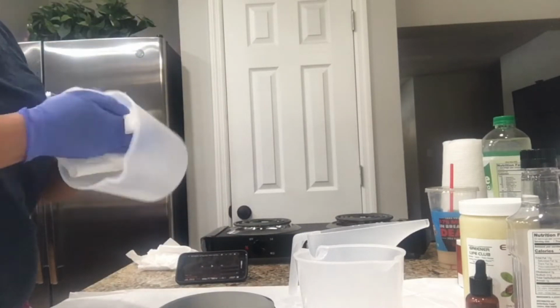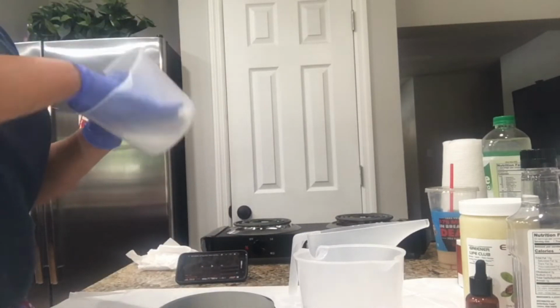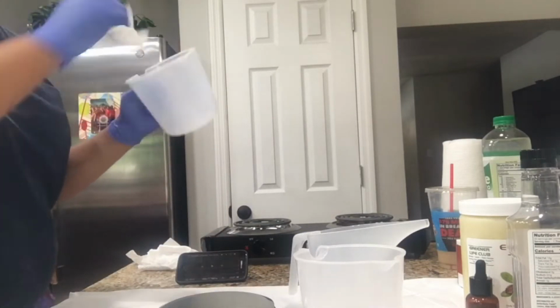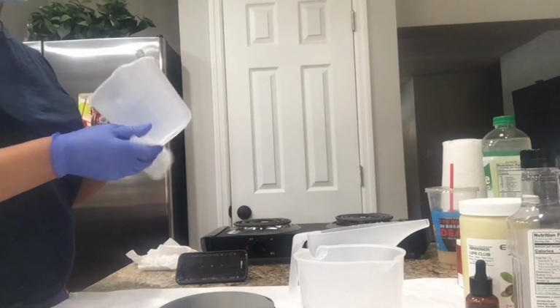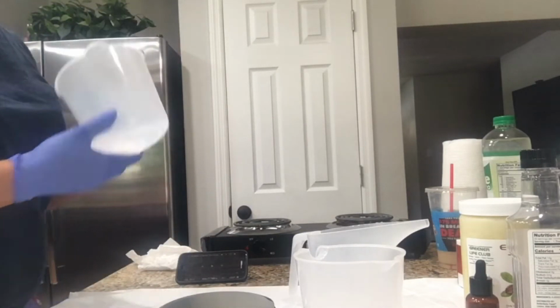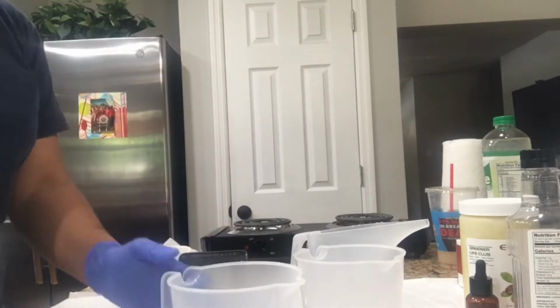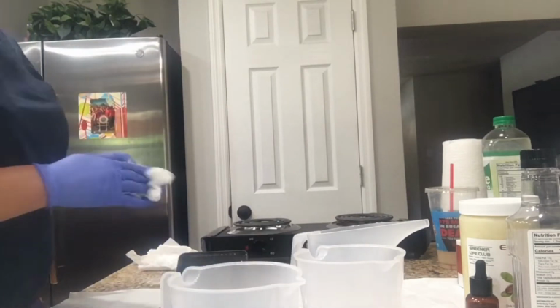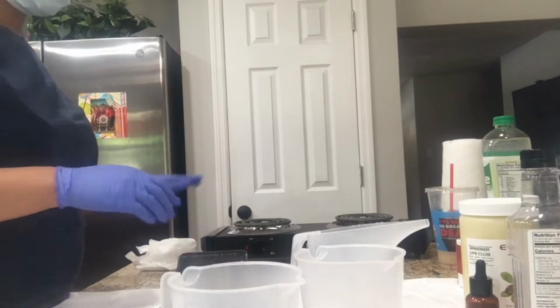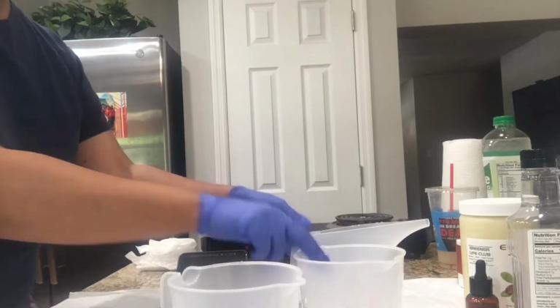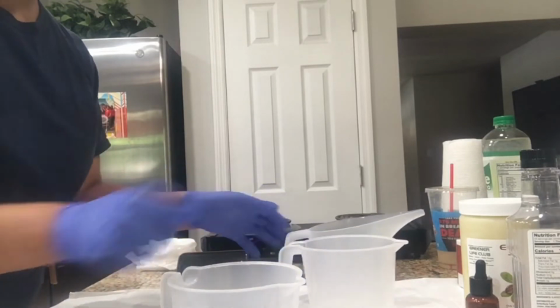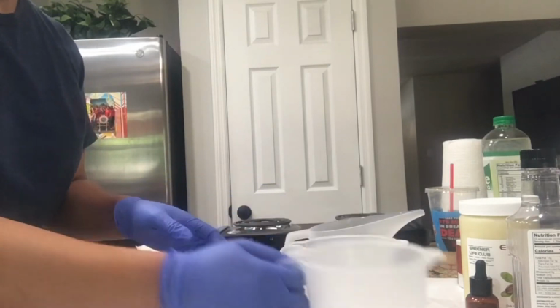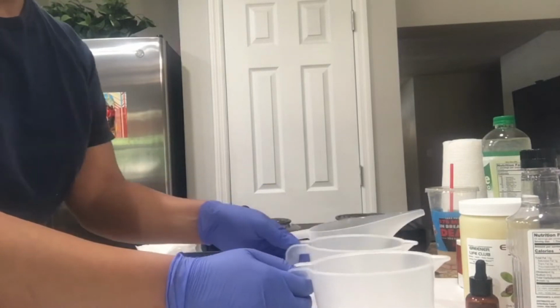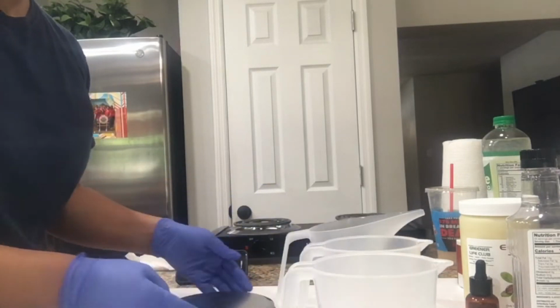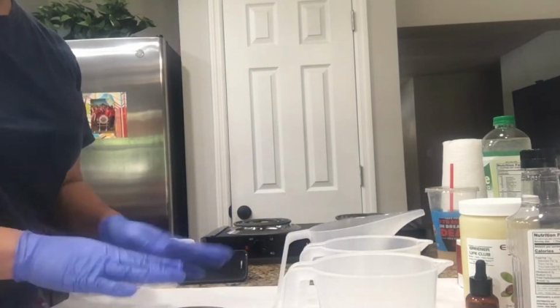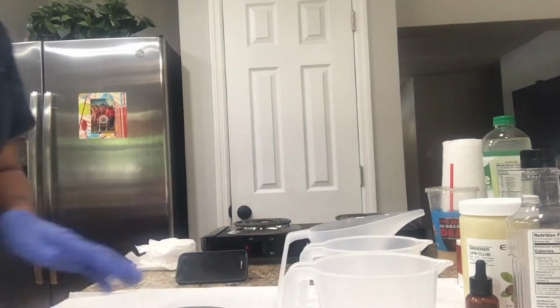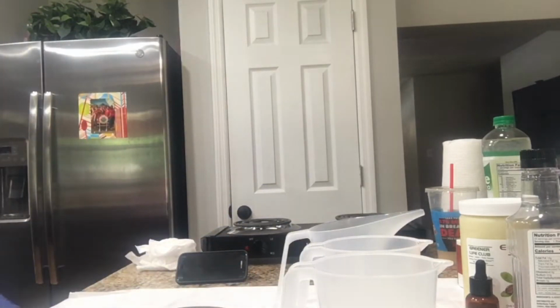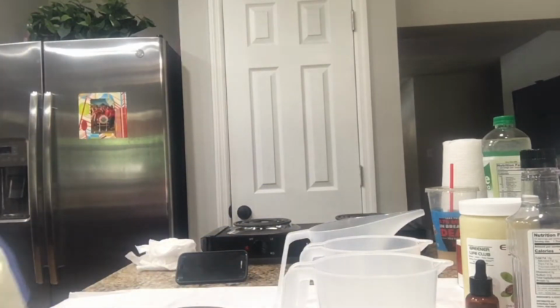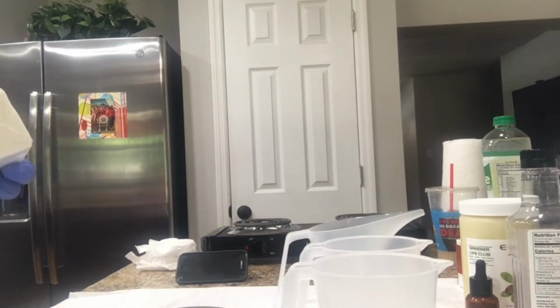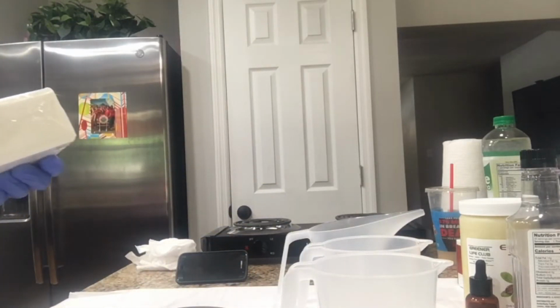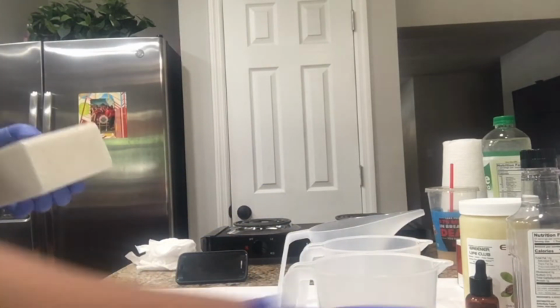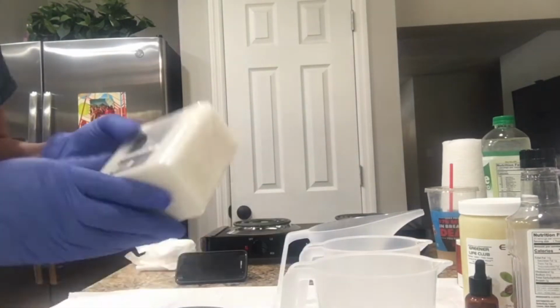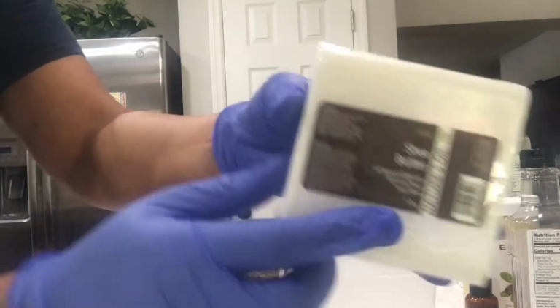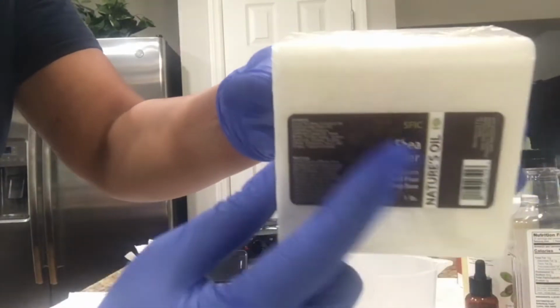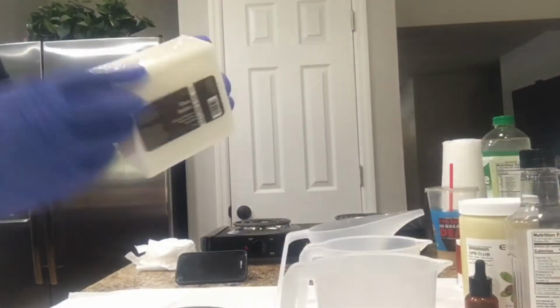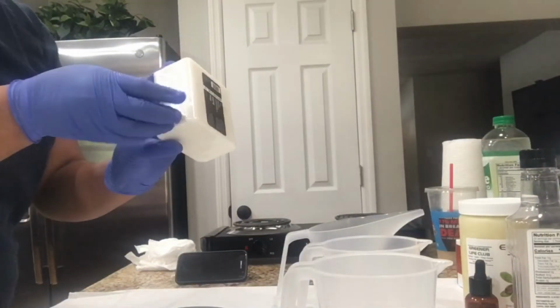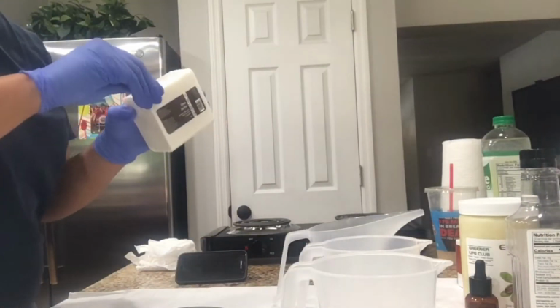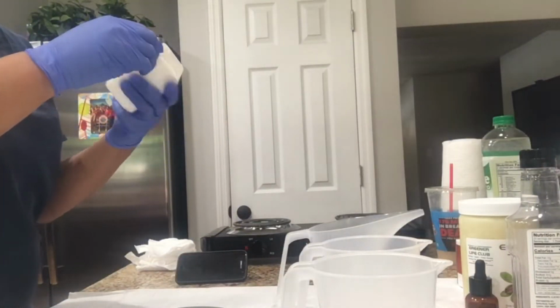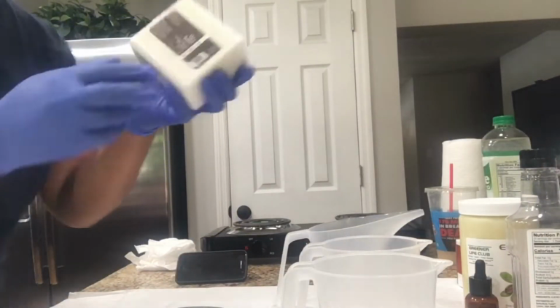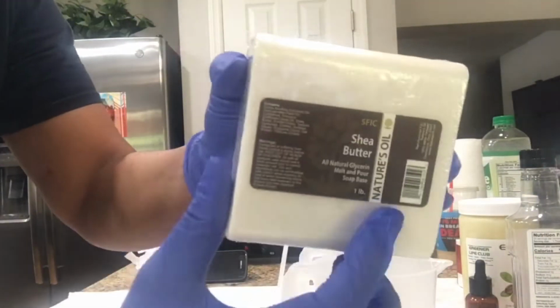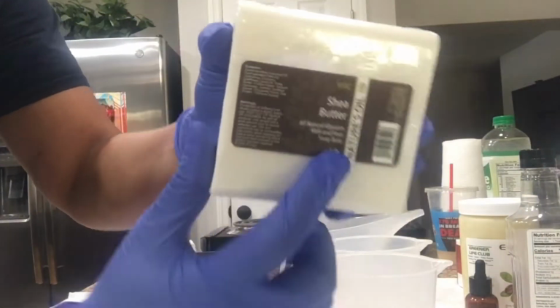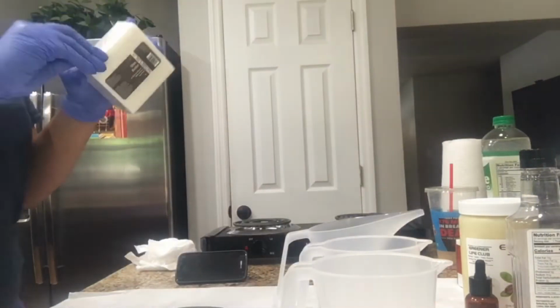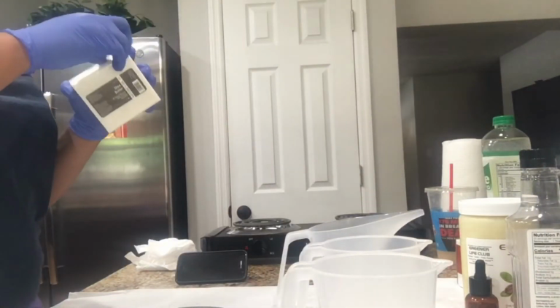Right here you see me sanitizing all of my equipment and materials that I'll be using. I wash everything after I finish, but I go ahead and sanitize them before every use as well.